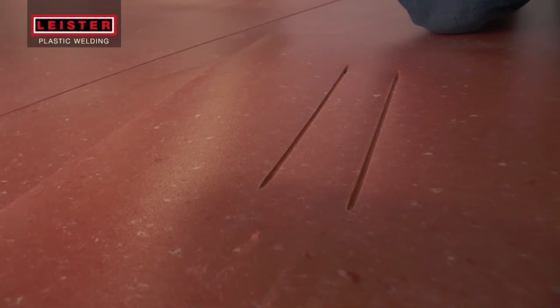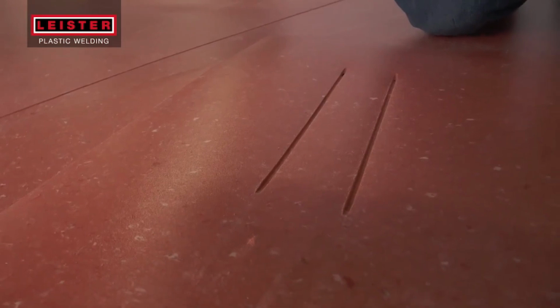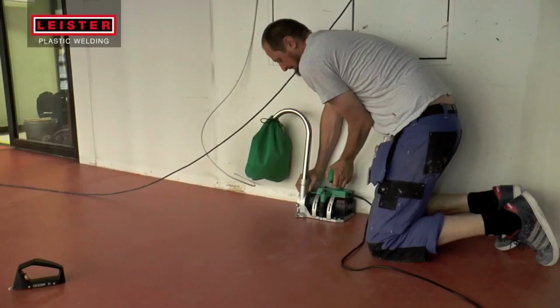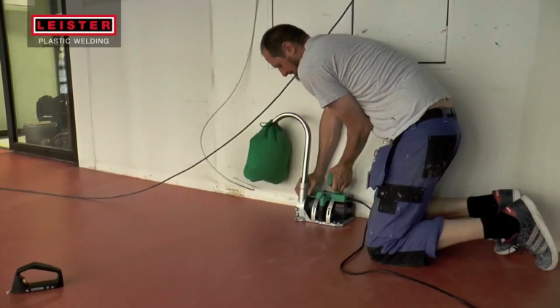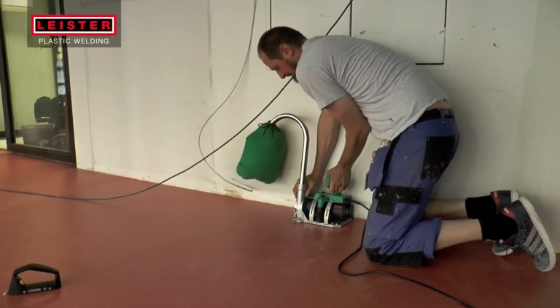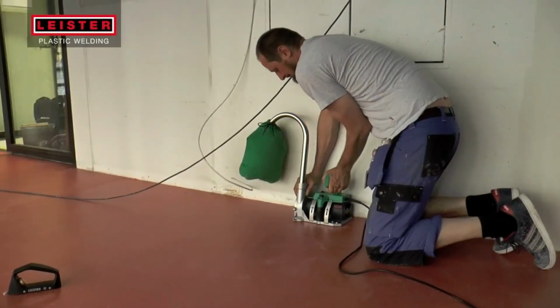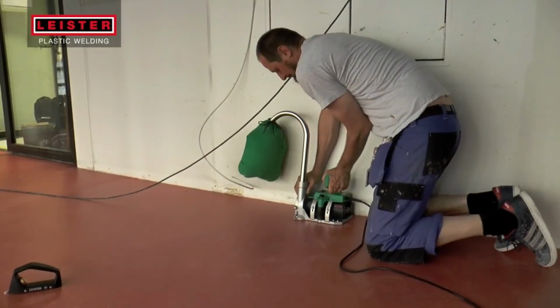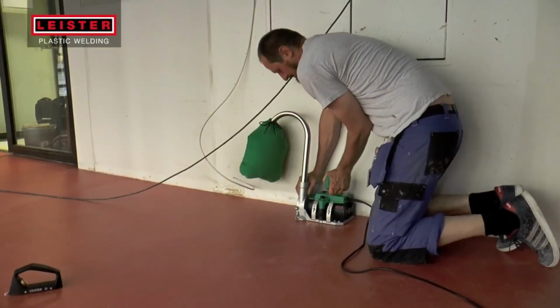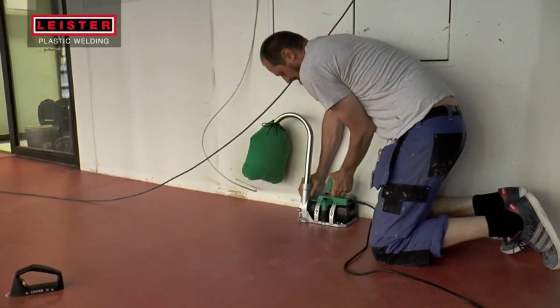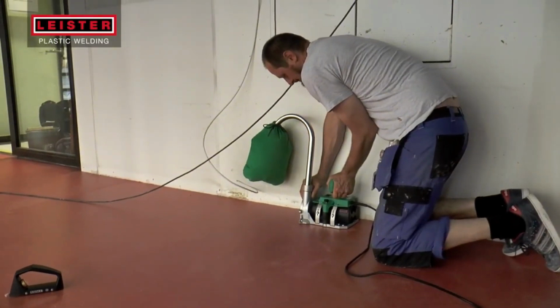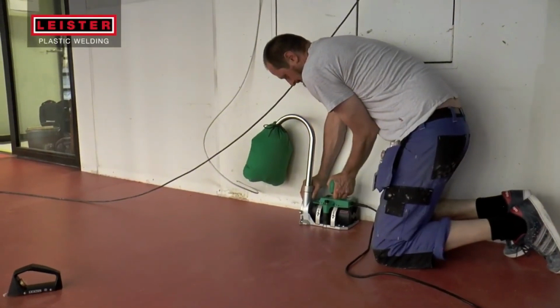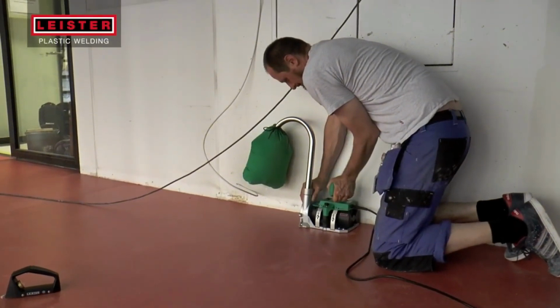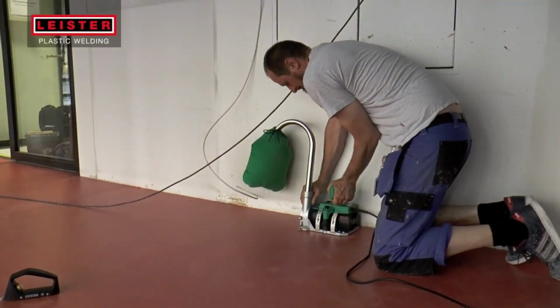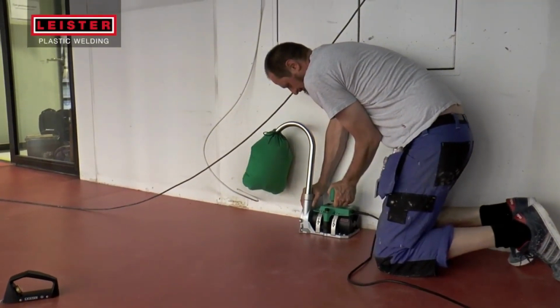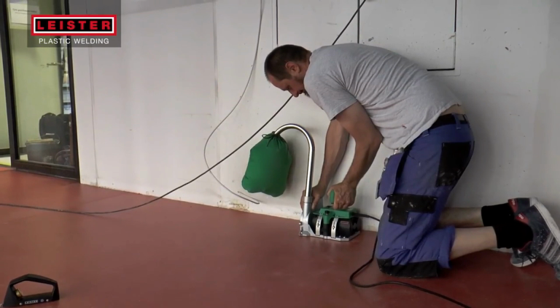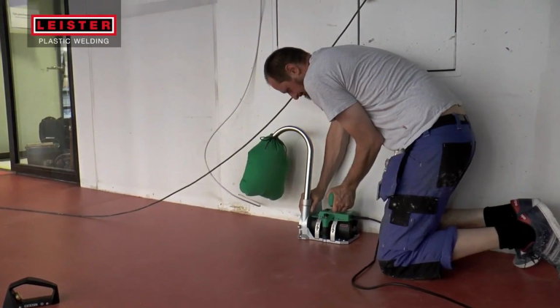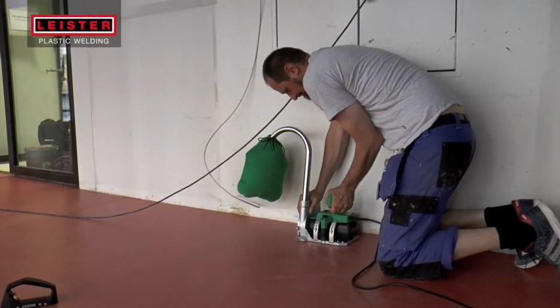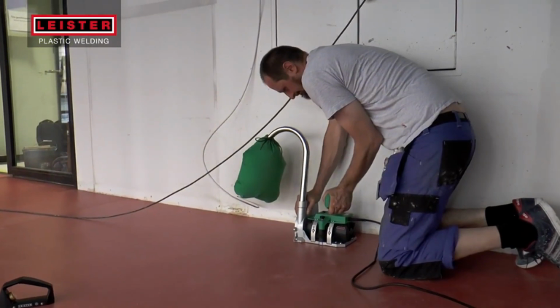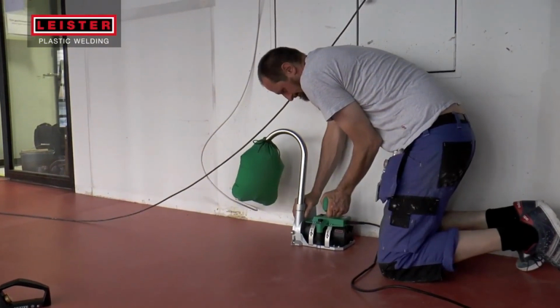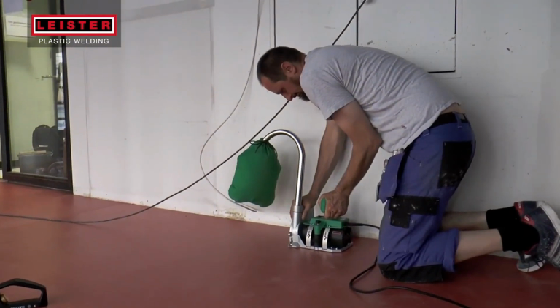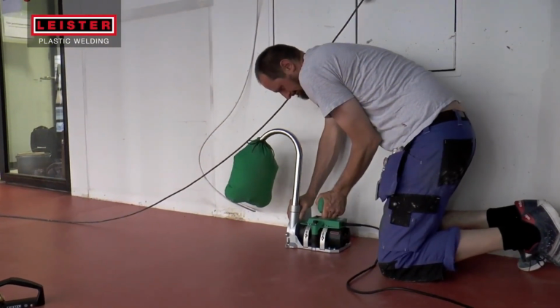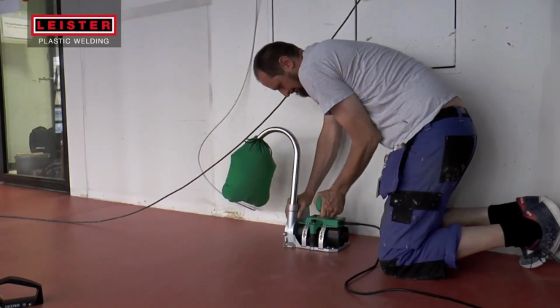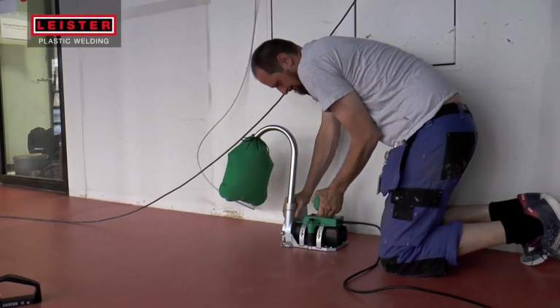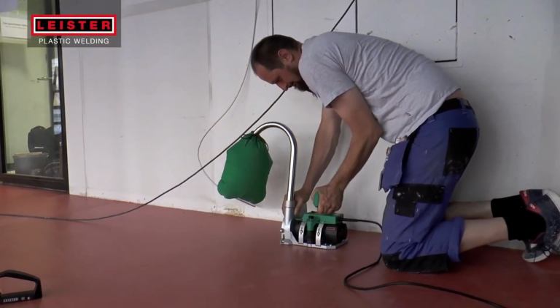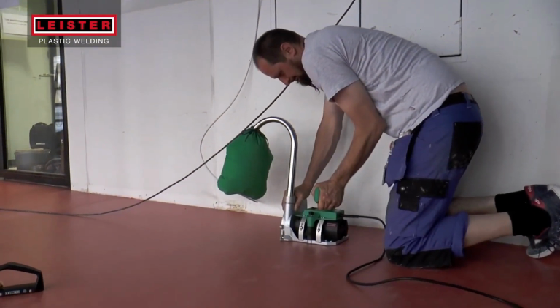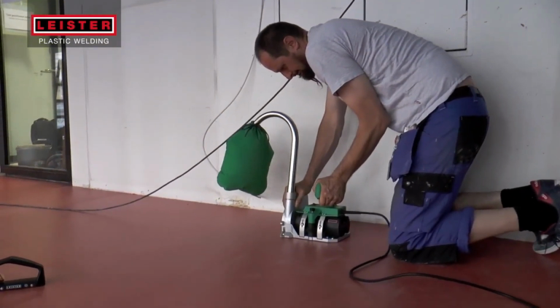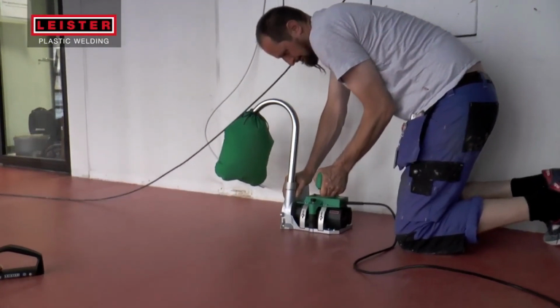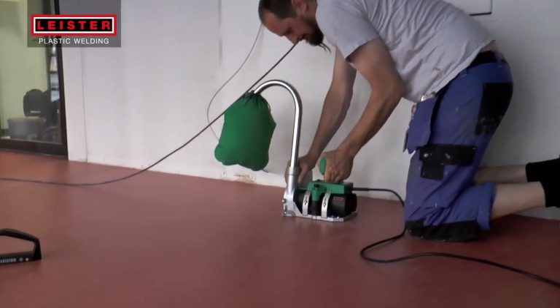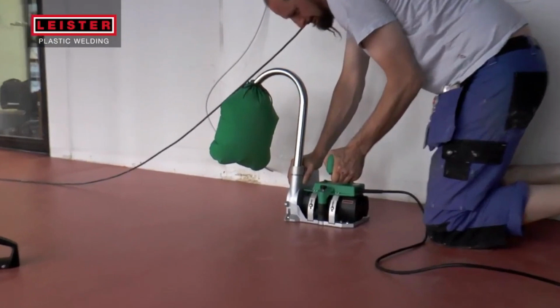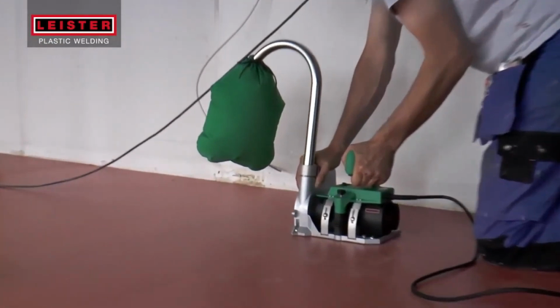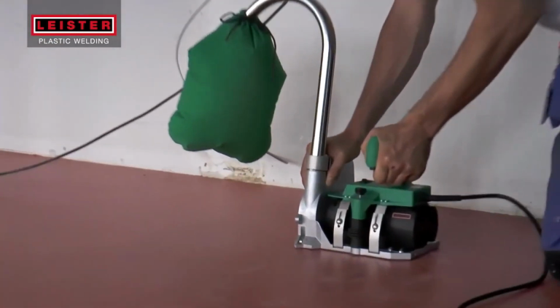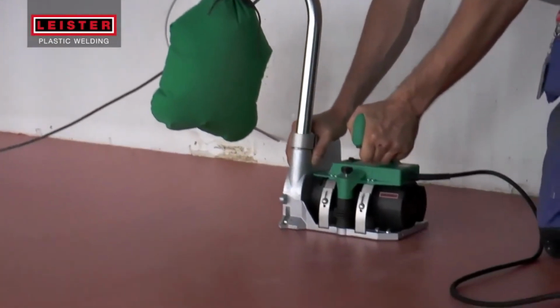The tool has two rotational speeds for the milling disc and can be equipped with a fan and dust bag to reduce debris on the job site. The price of the Leister Groover is $1,750.